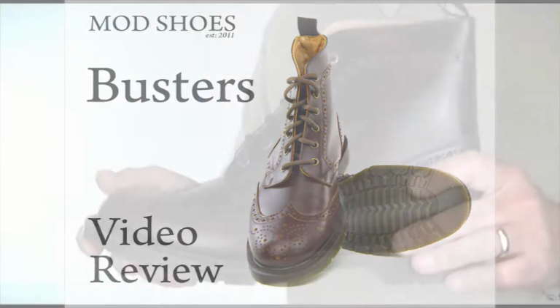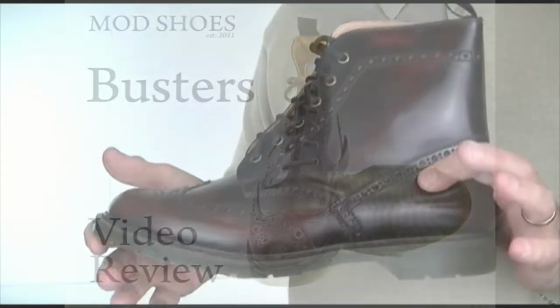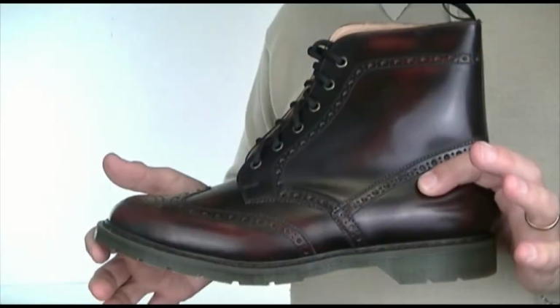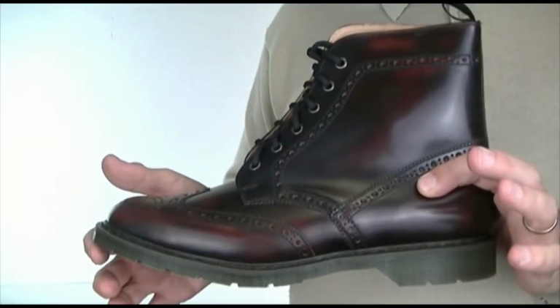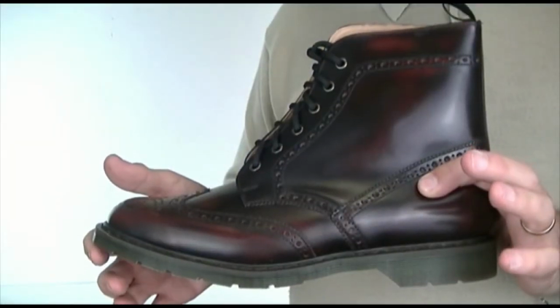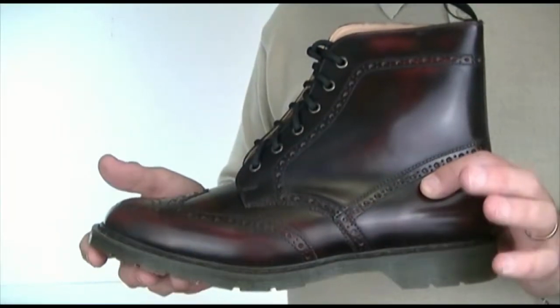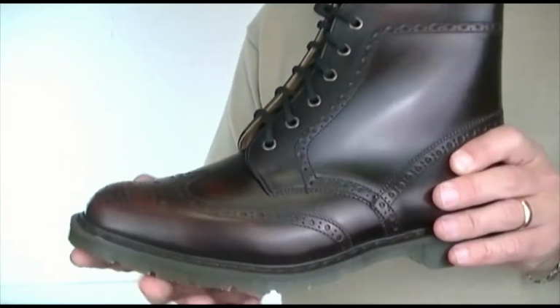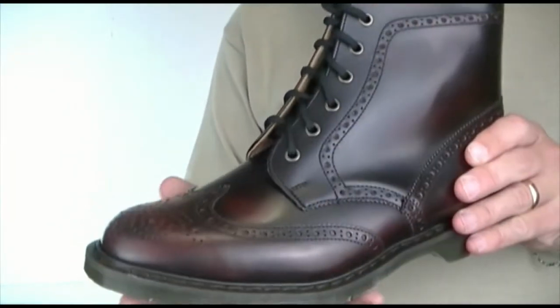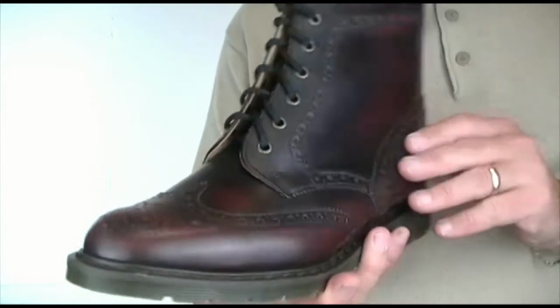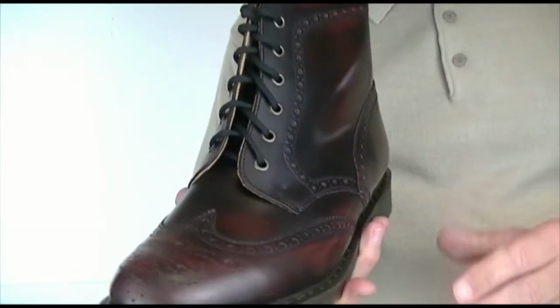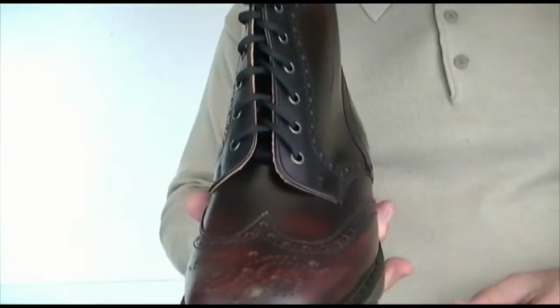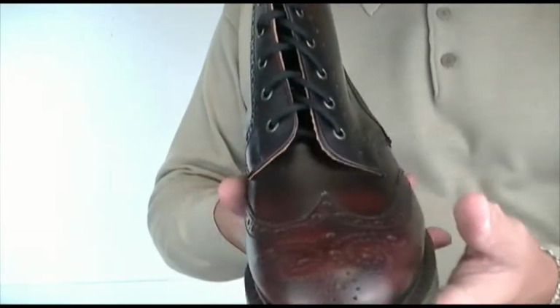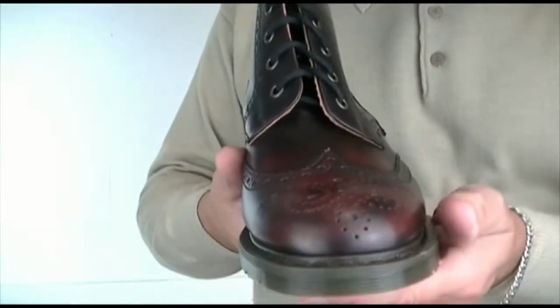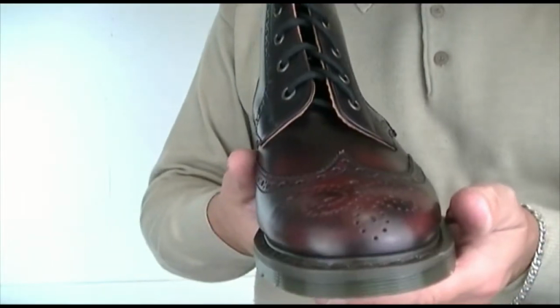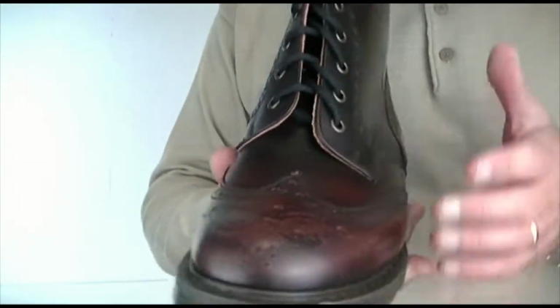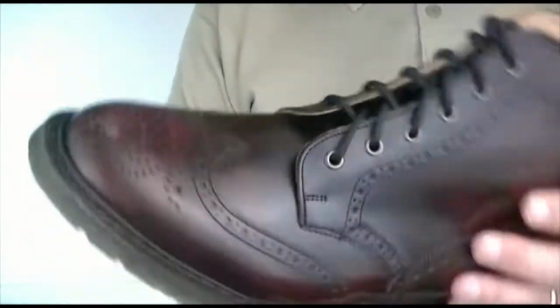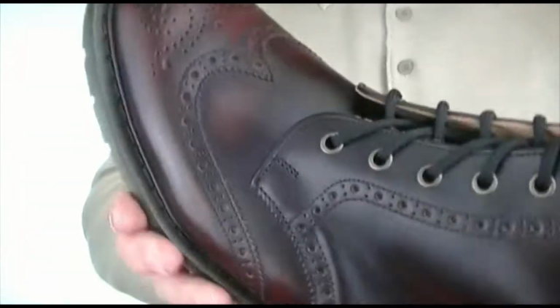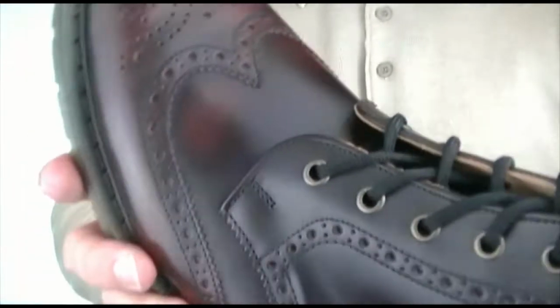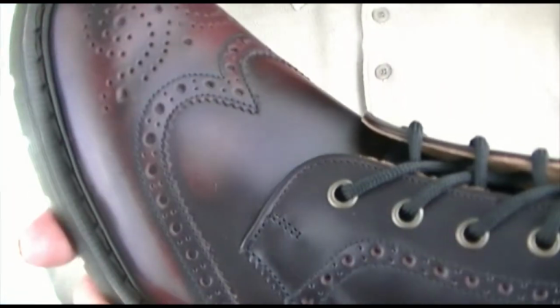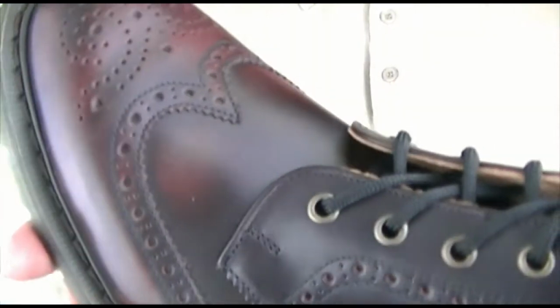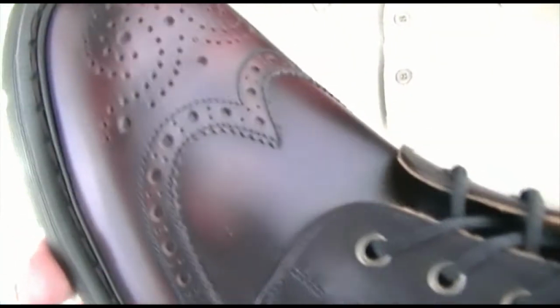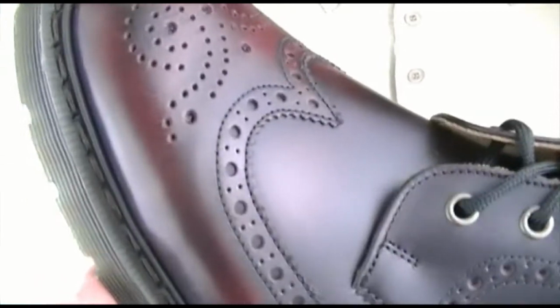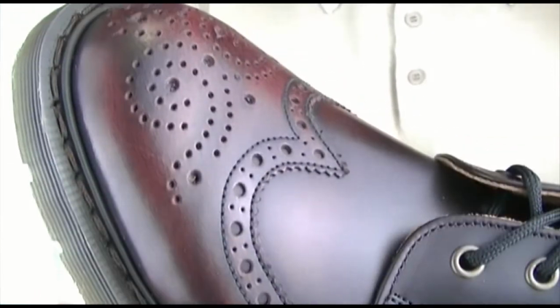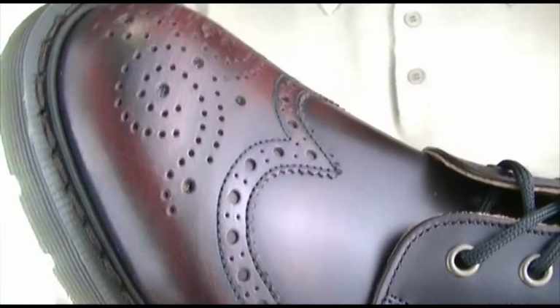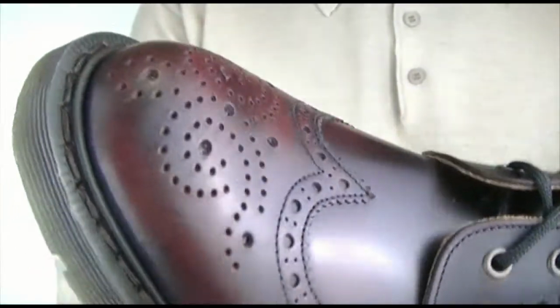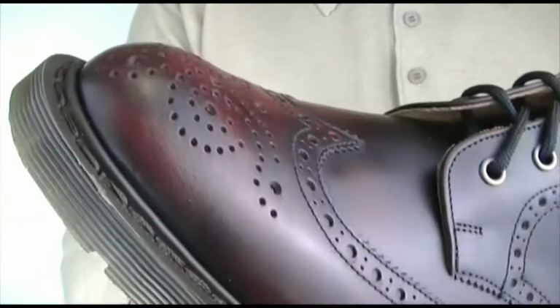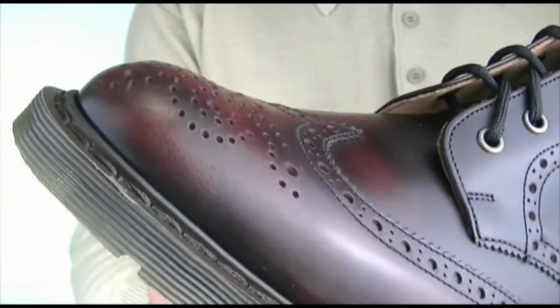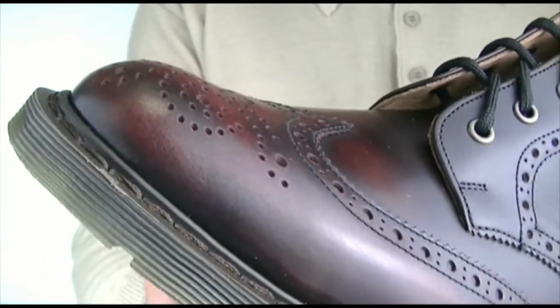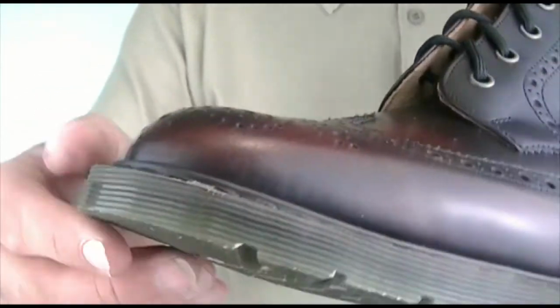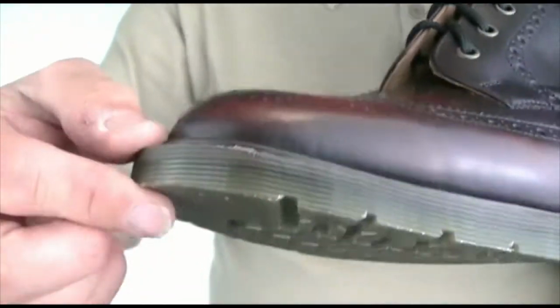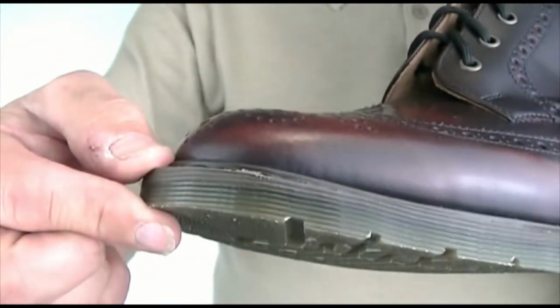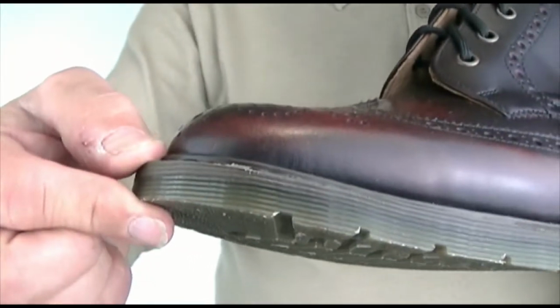An Oxblood Buster Brogue boot, exclusive to Mod Shoes. Let me show you some details — you can see it's got a lovely brogue effect to it, it's a nice two-tone, and notice it's got the rubber sole.